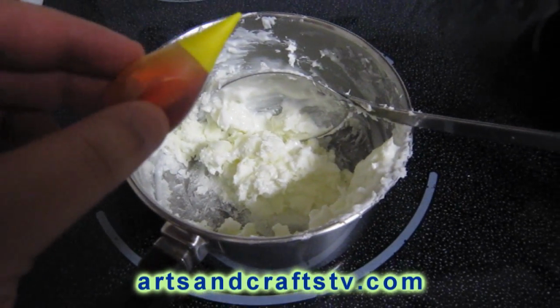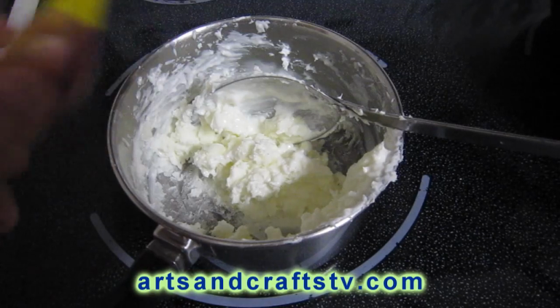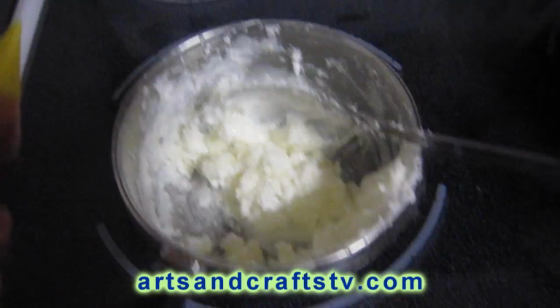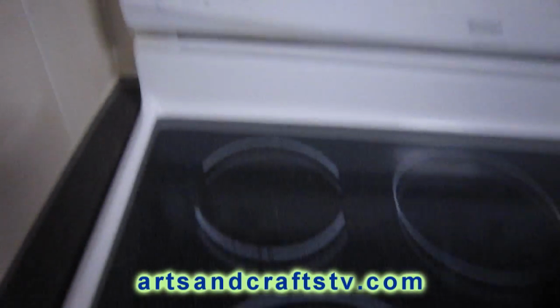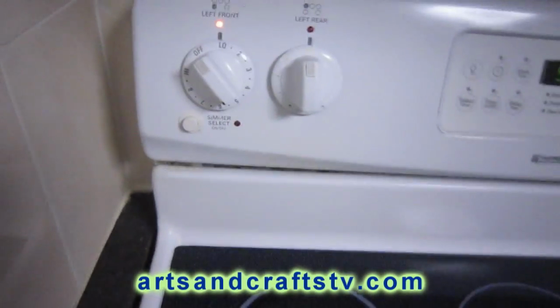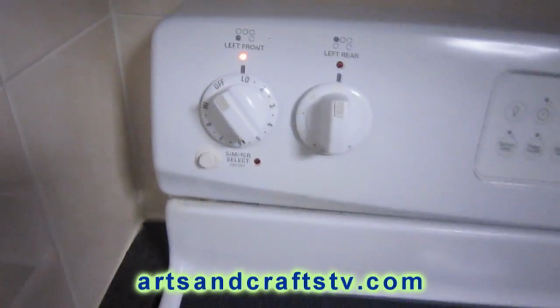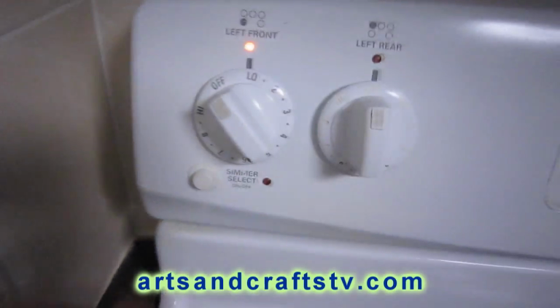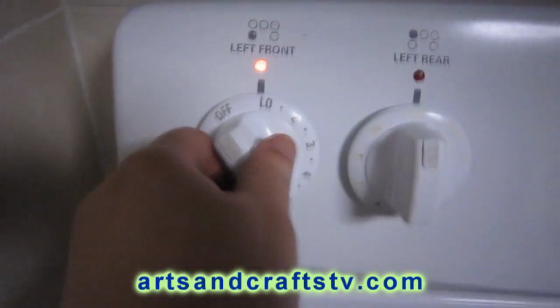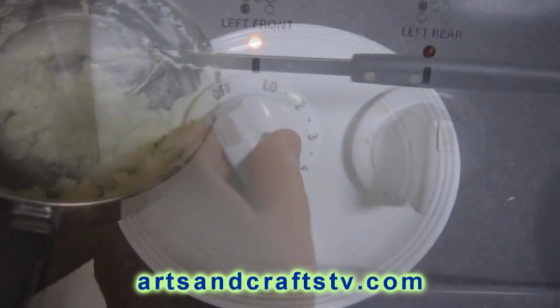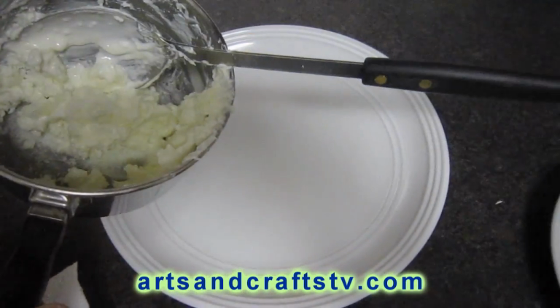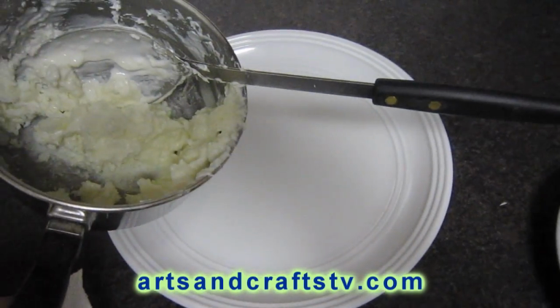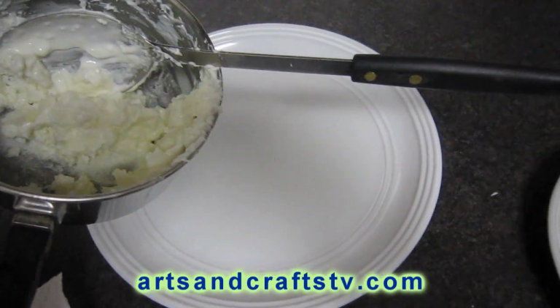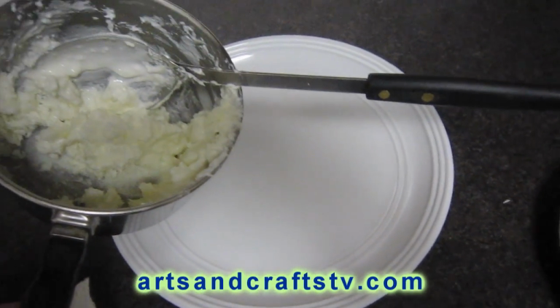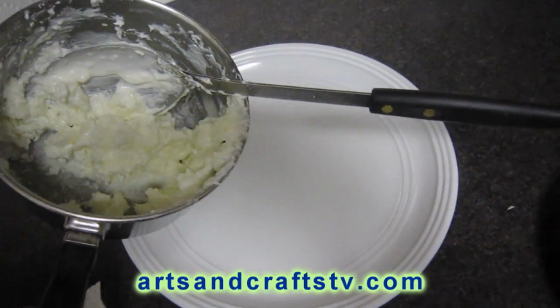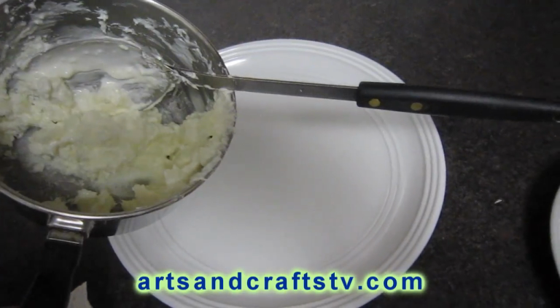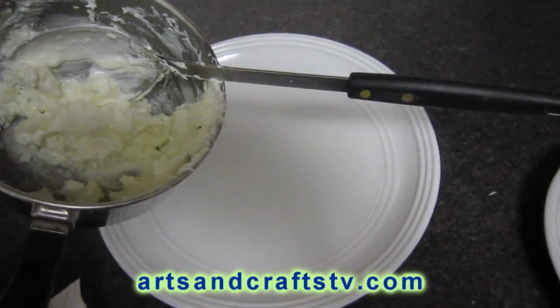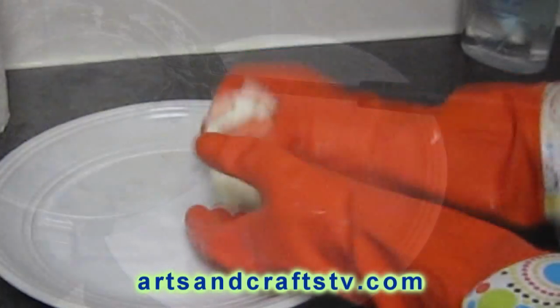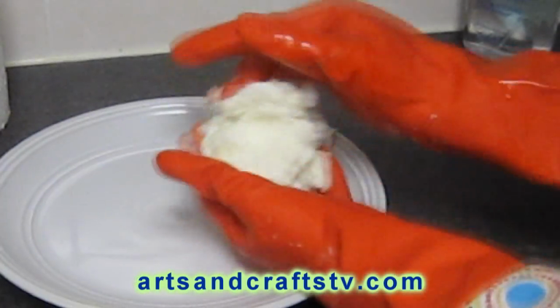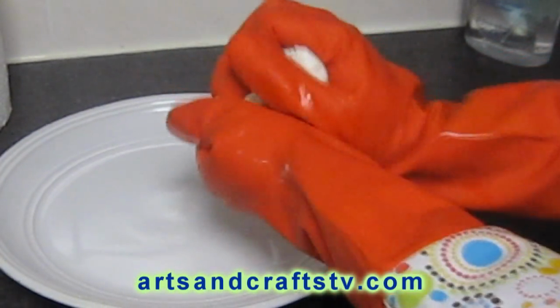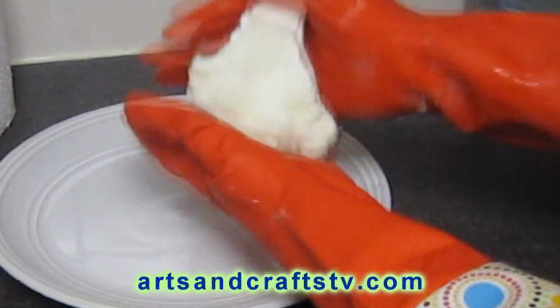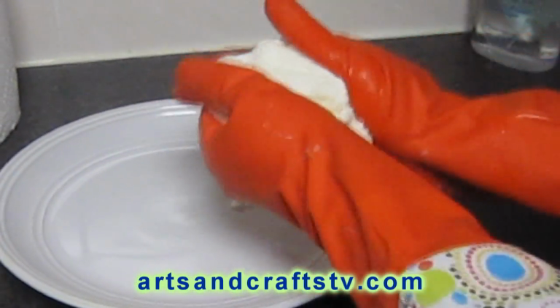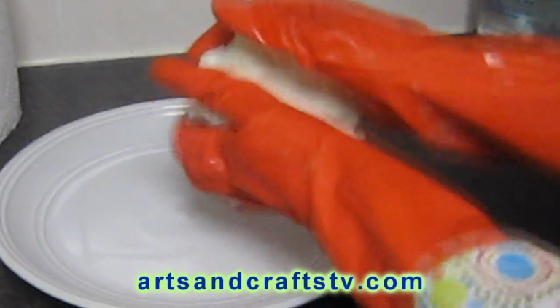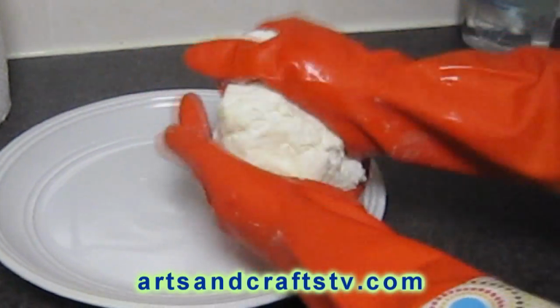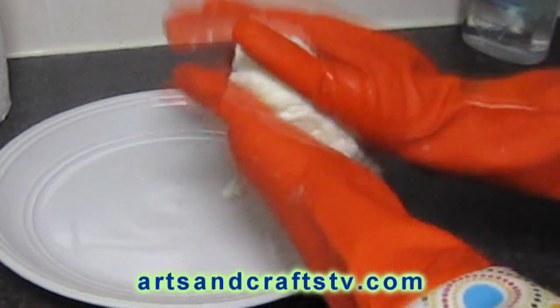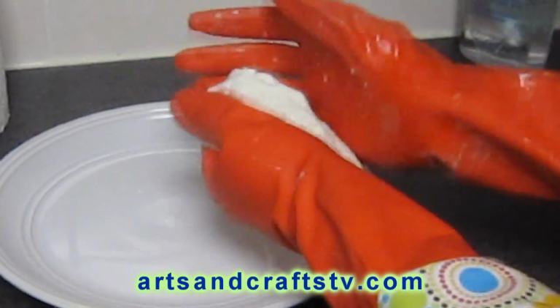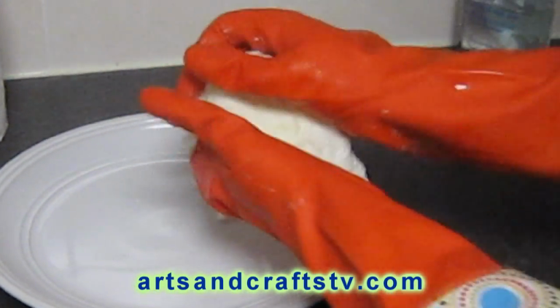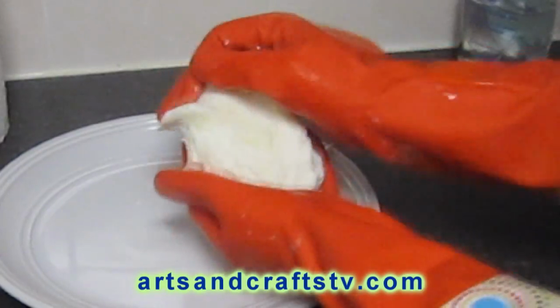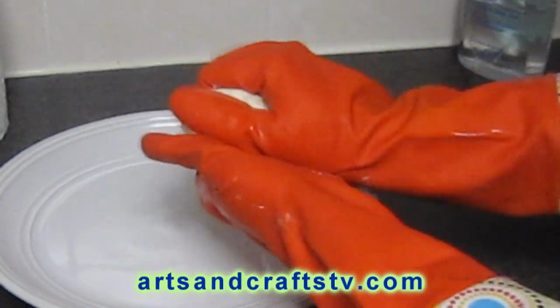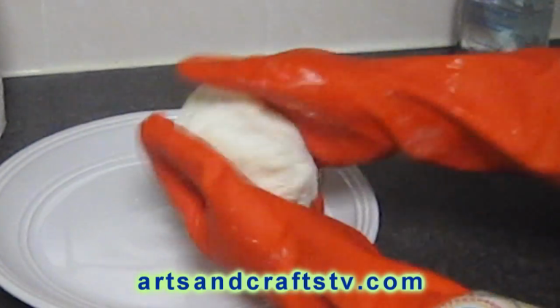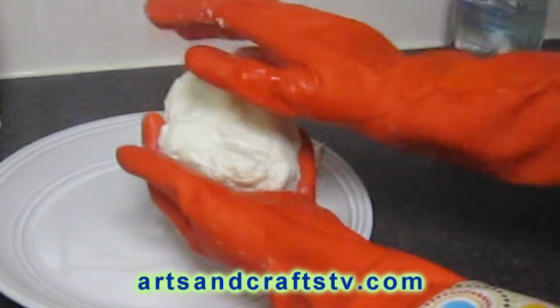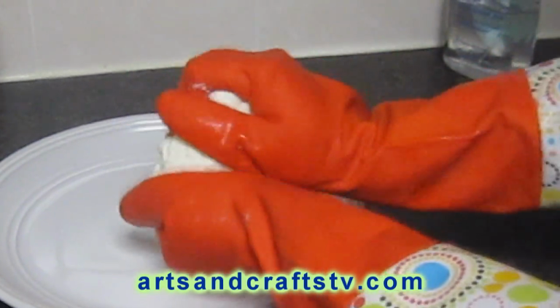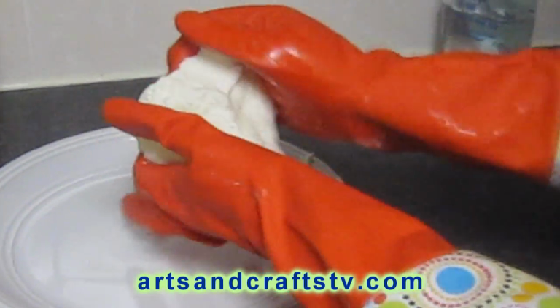Then we can add our color in powdered tempera or food coloring. After that, we will take it off the stove and start working with it so we can get the consistency of polymer clay.